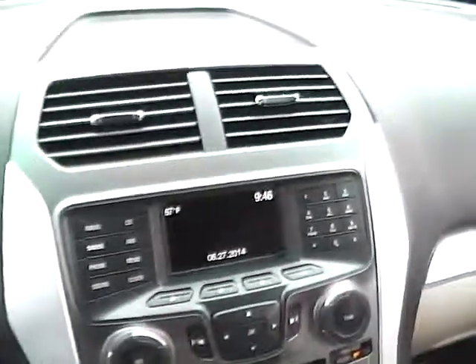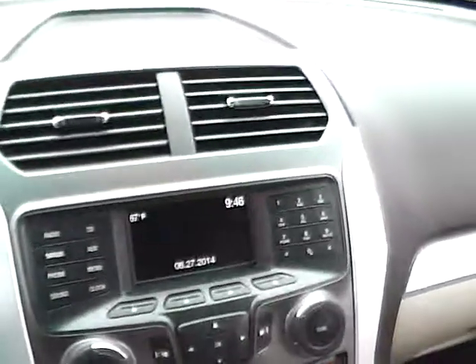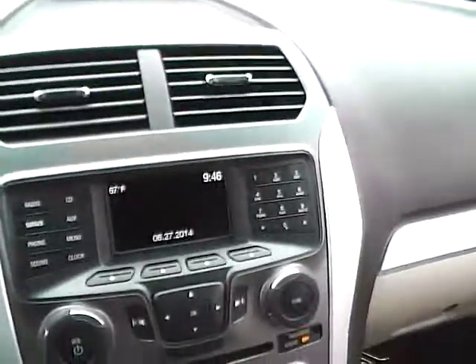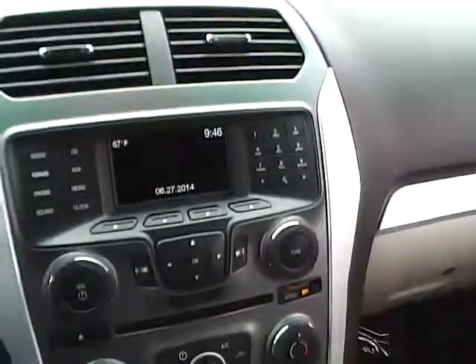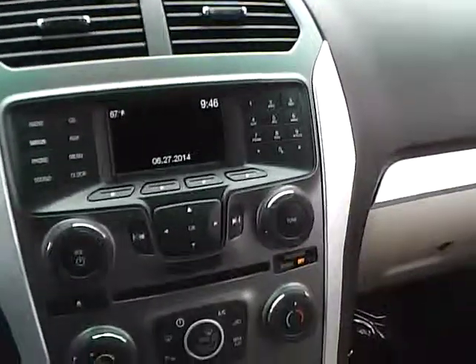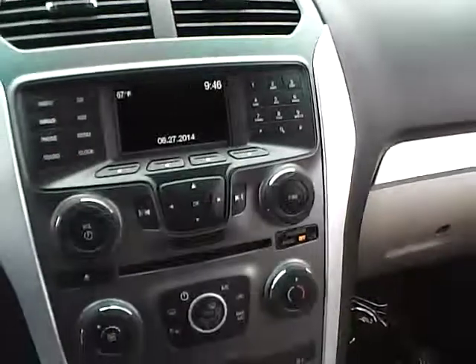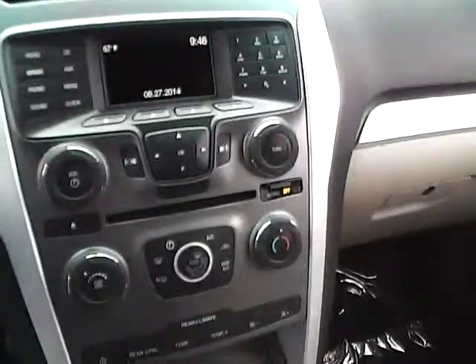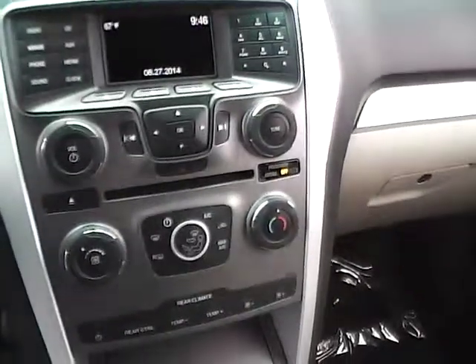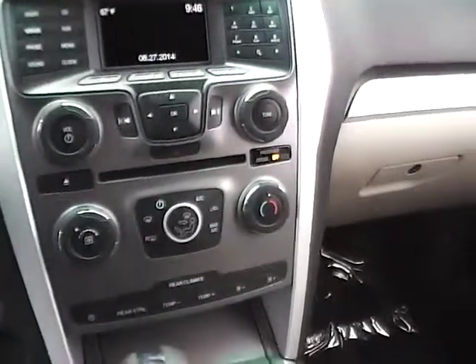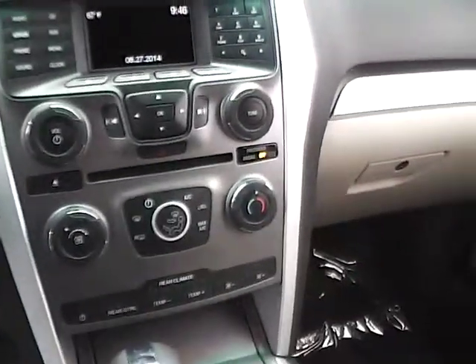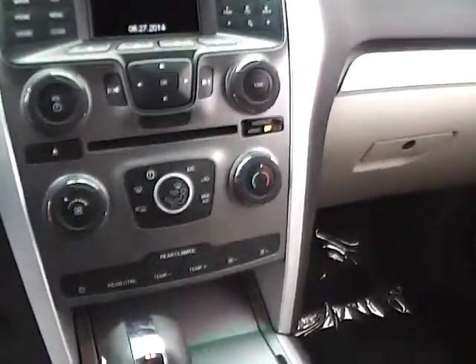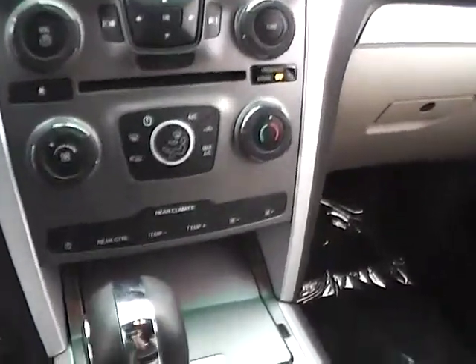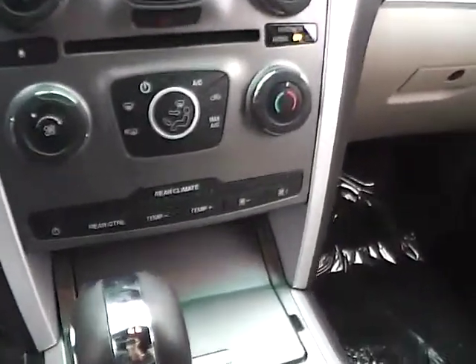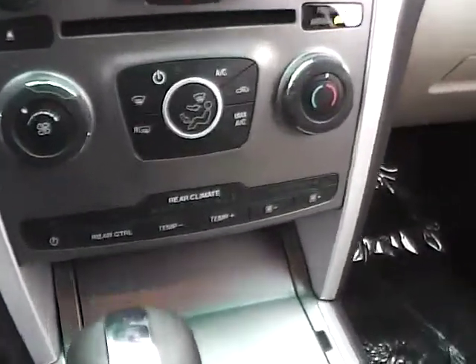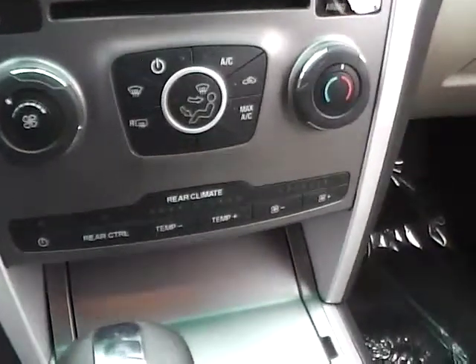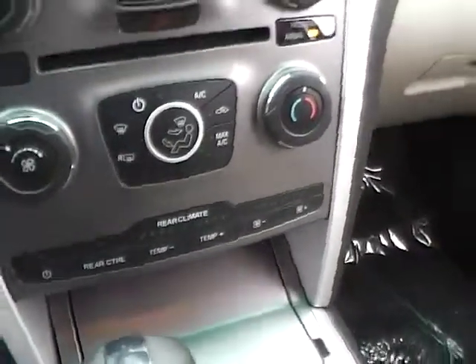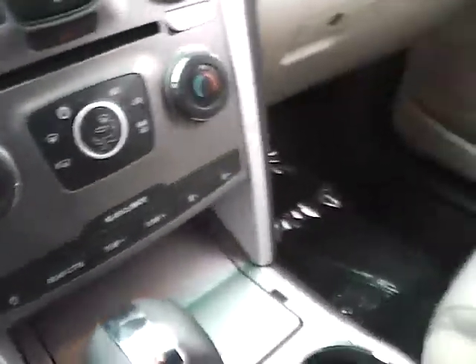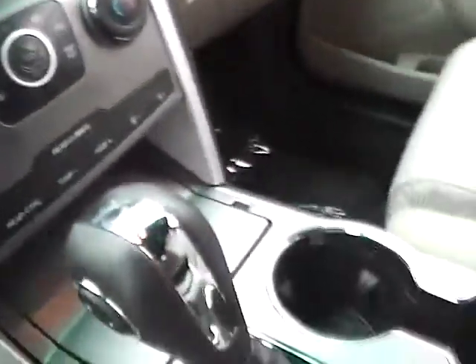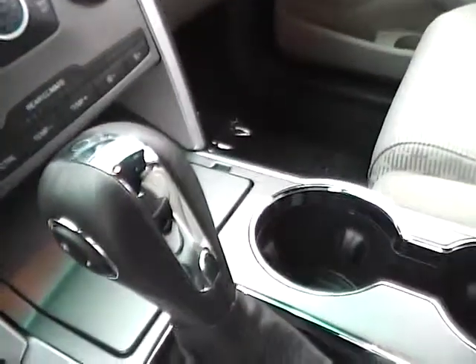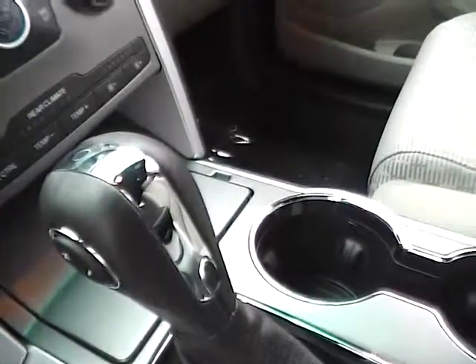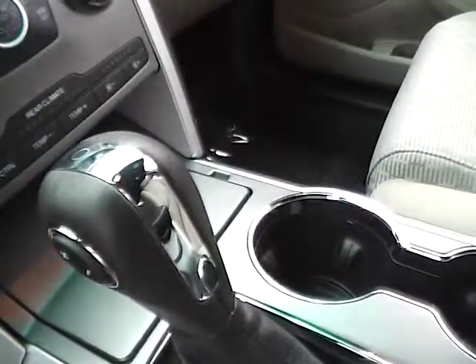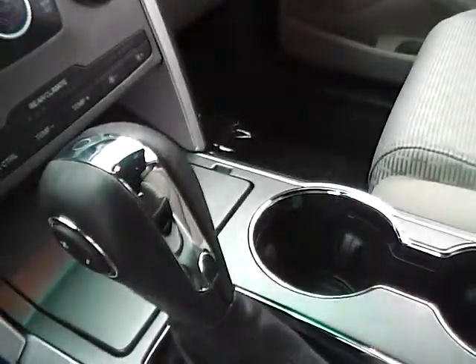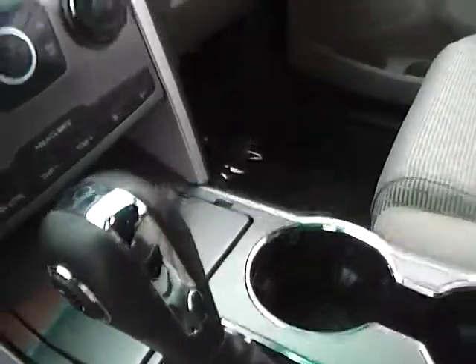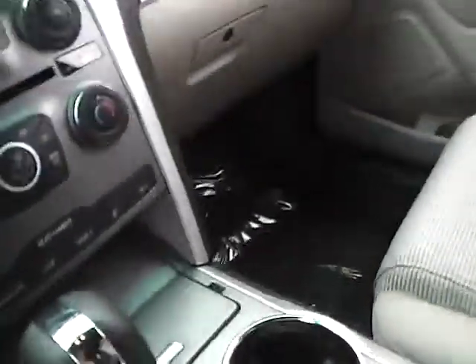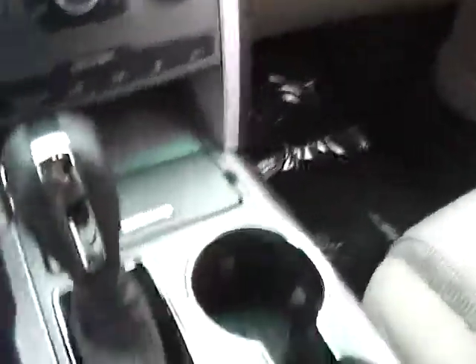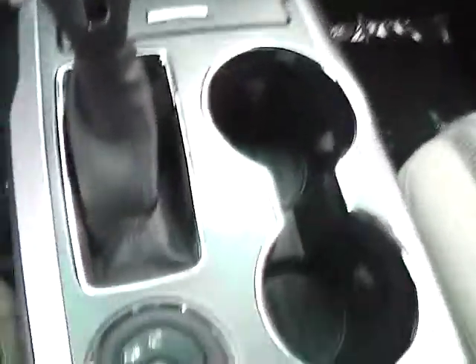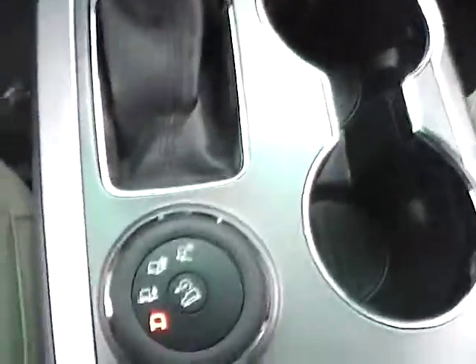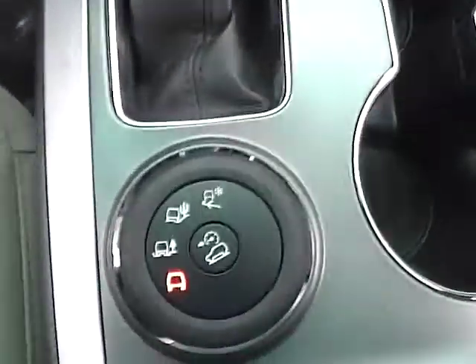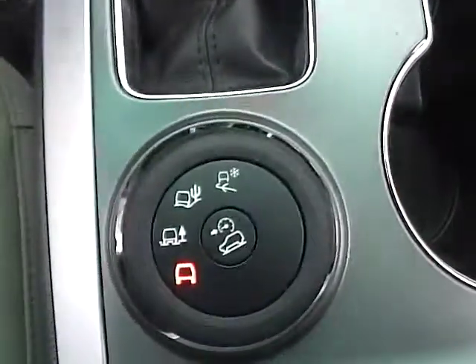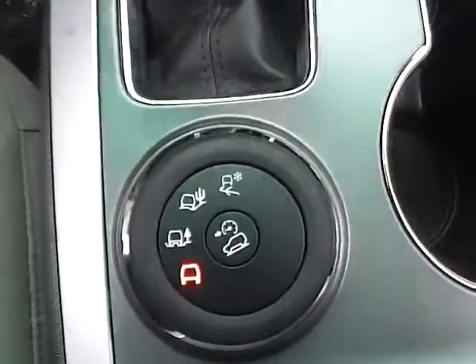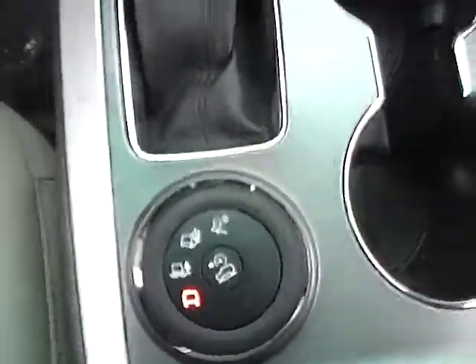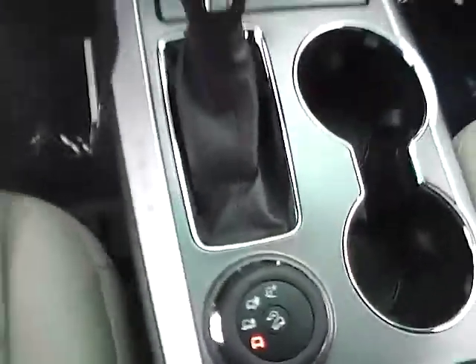The infotainment system includes a large display, satellite radio, CD player with MP3 playback, rear climate controls, select shift transmission, and a terrain management system.